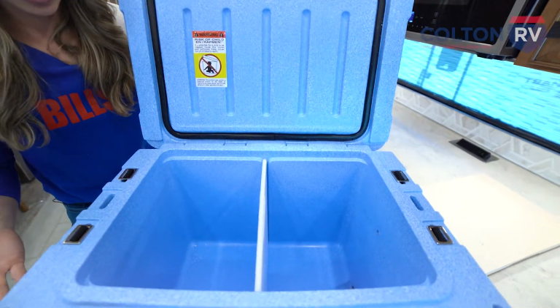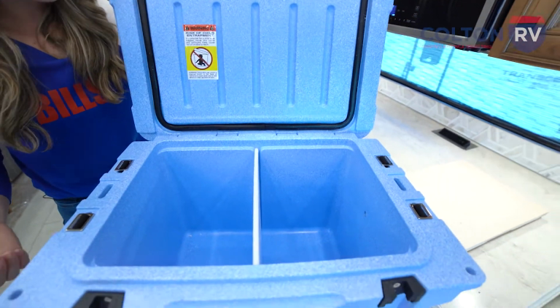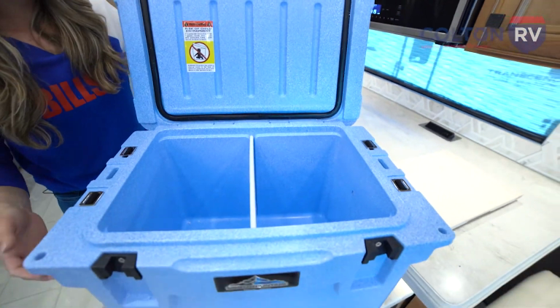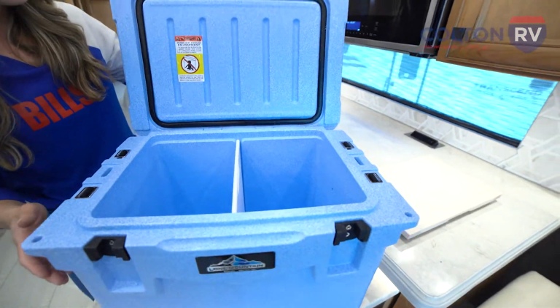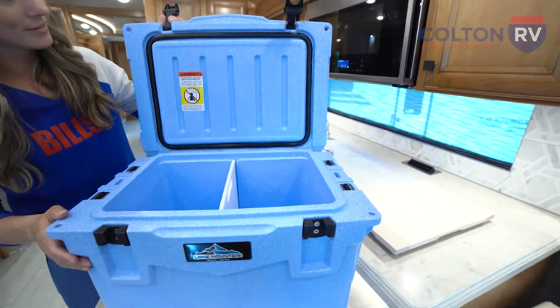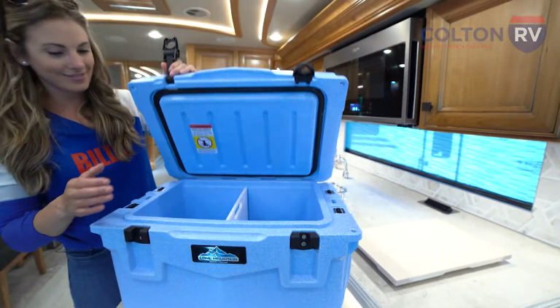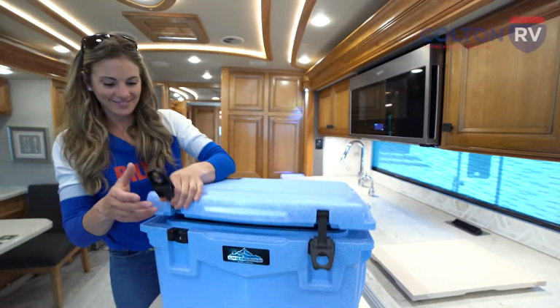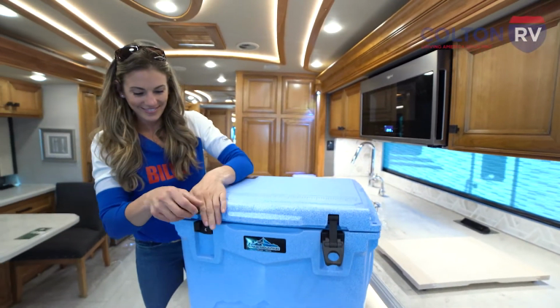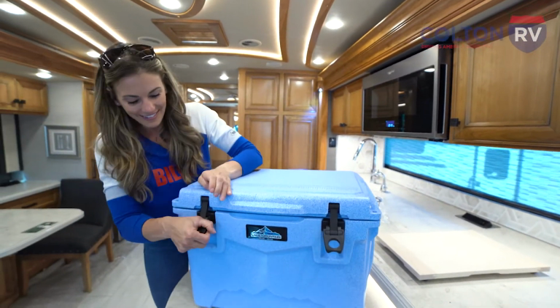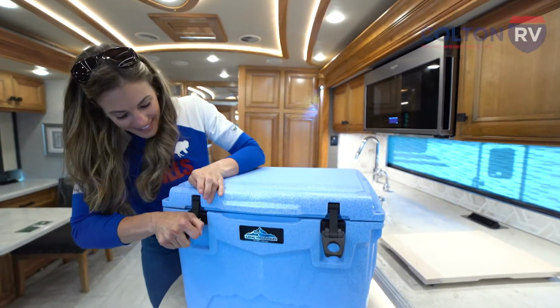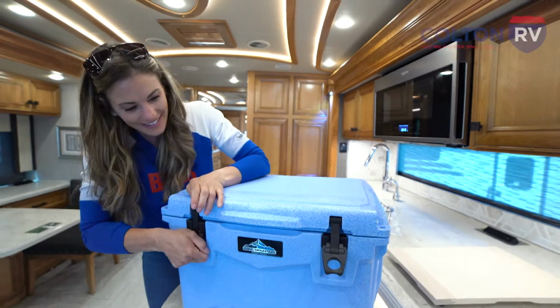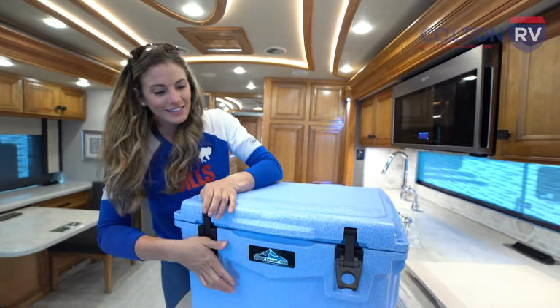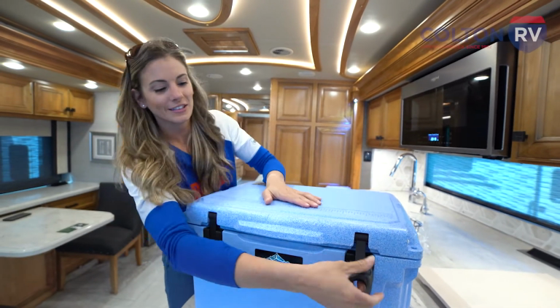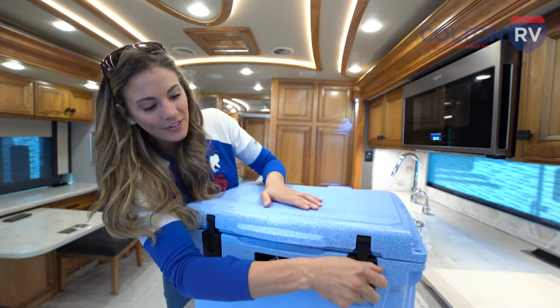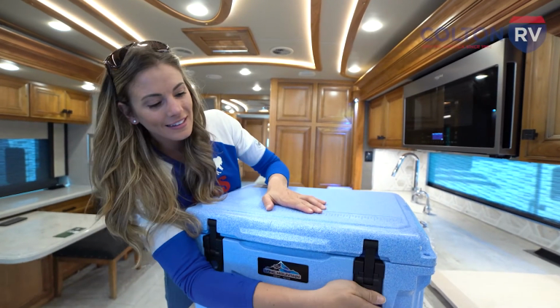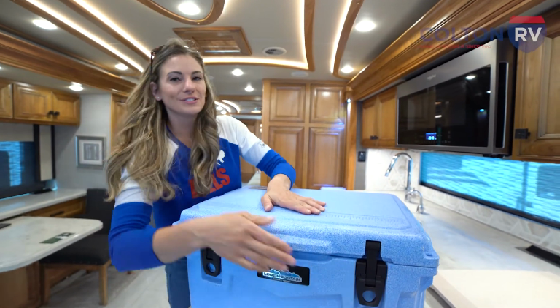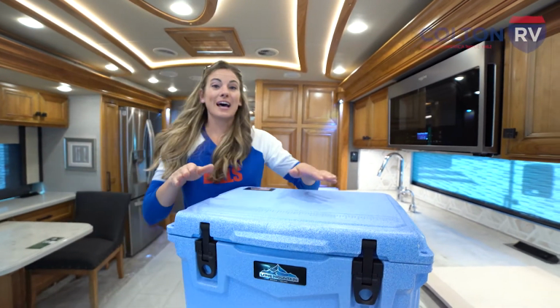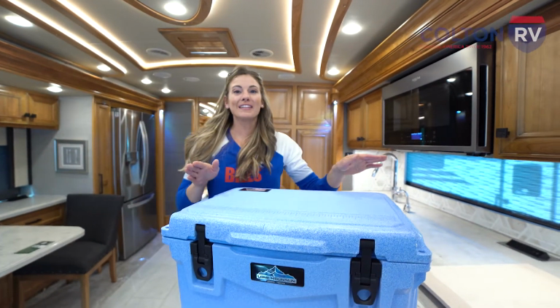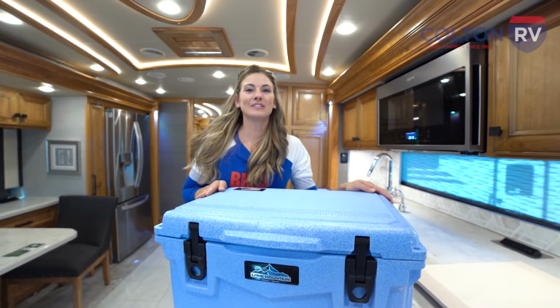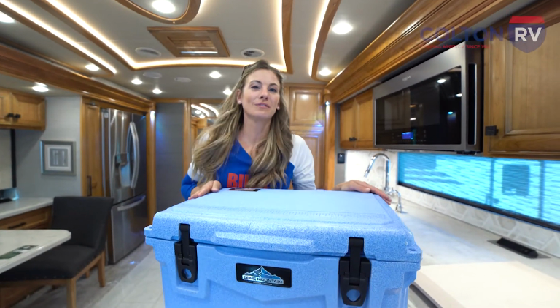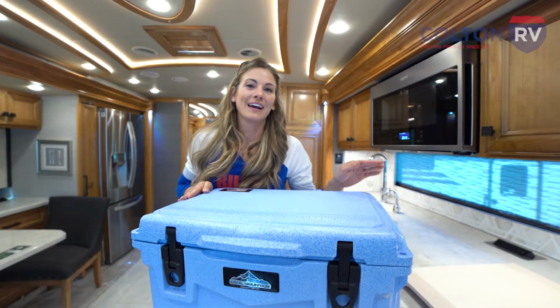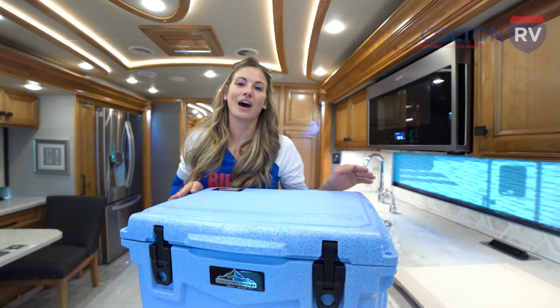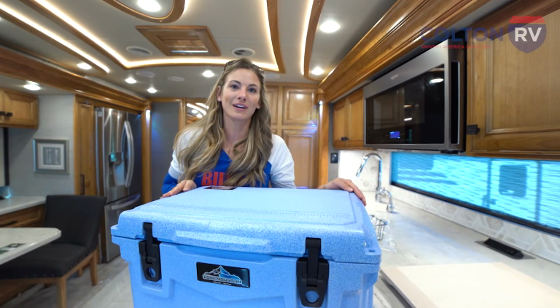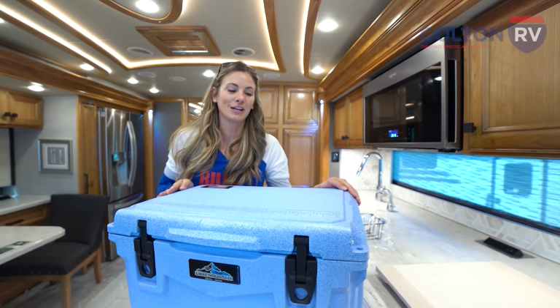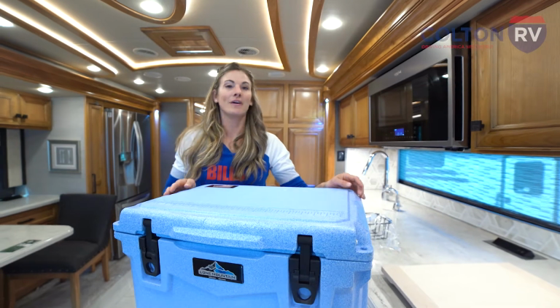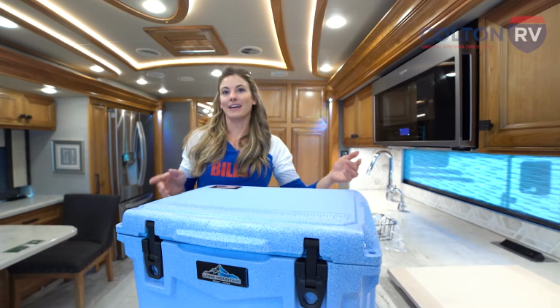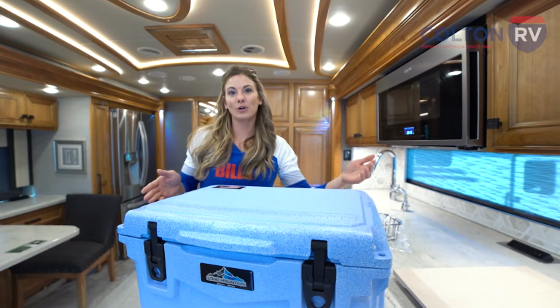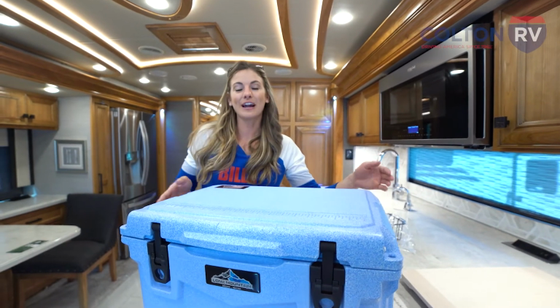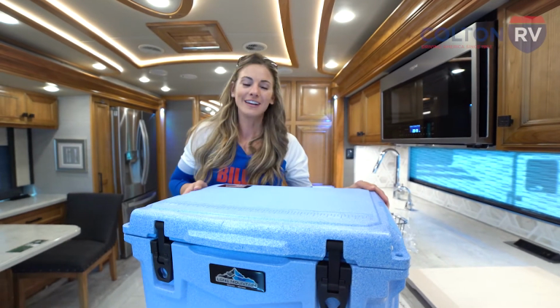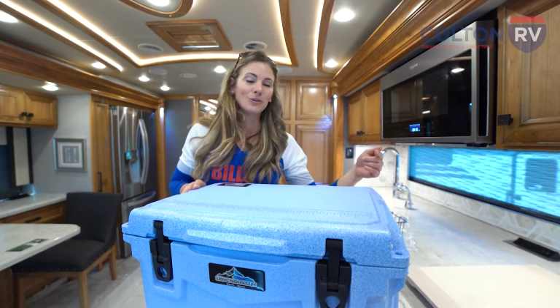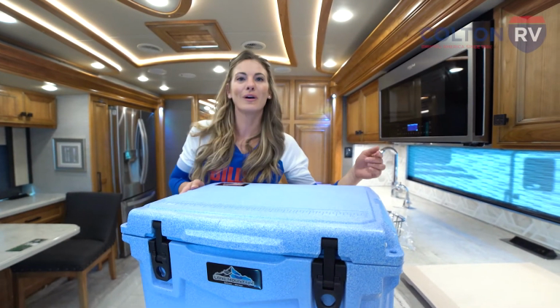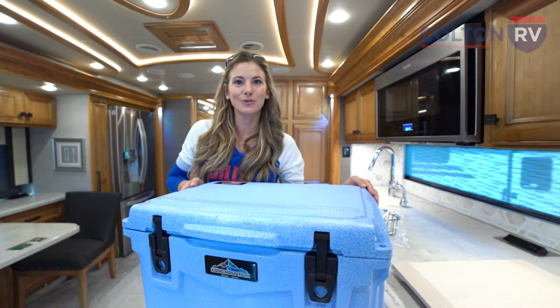Stop by the show this weekend at Highmark Stadium and if you purchase an RV, you can walk away with a cooler.